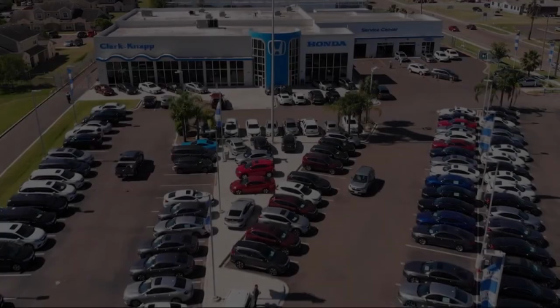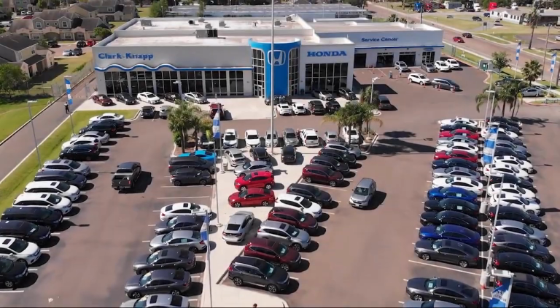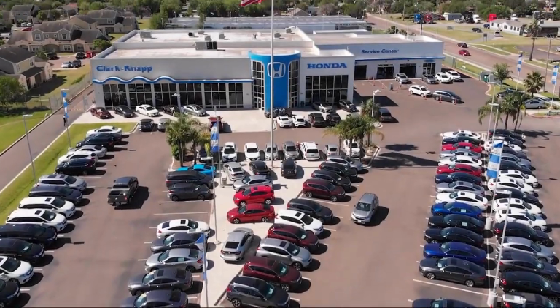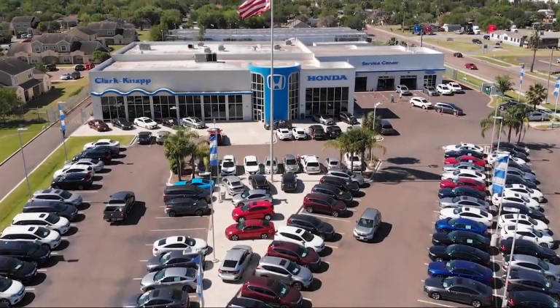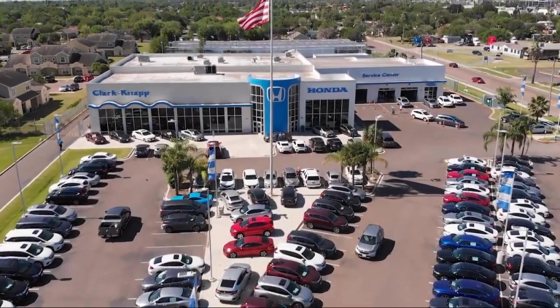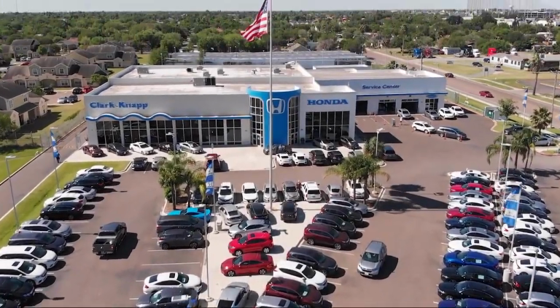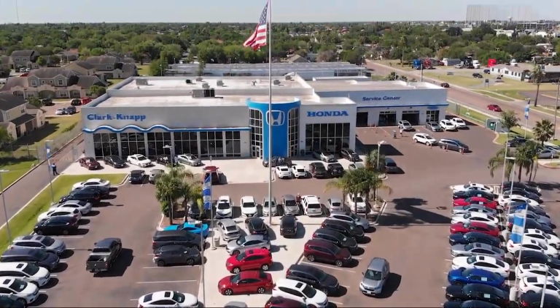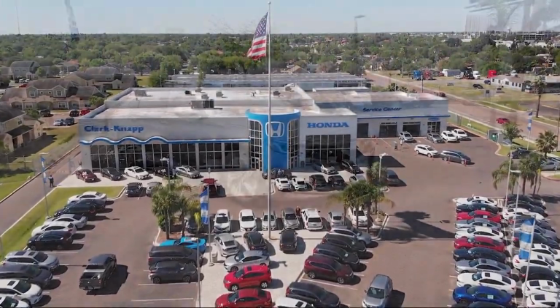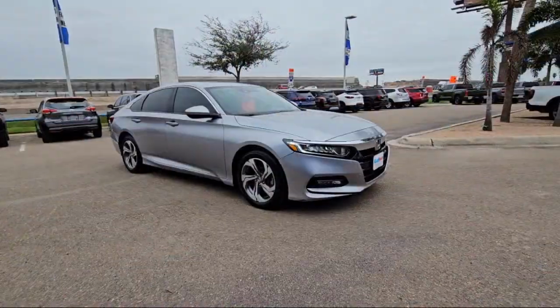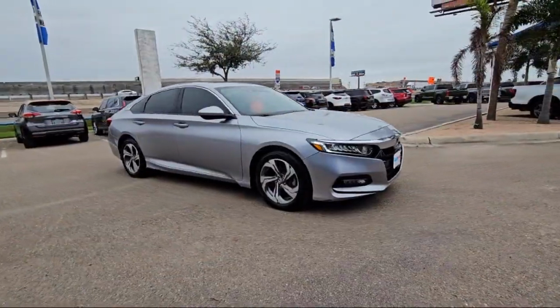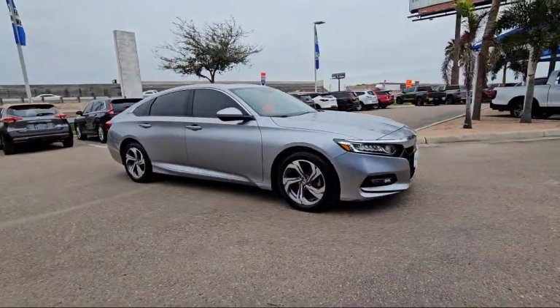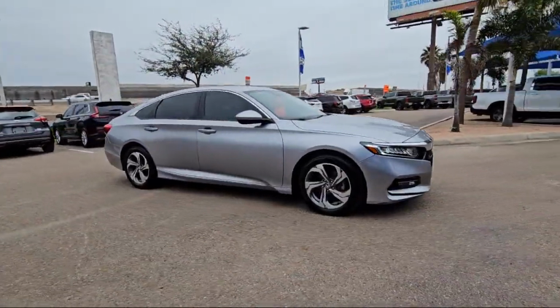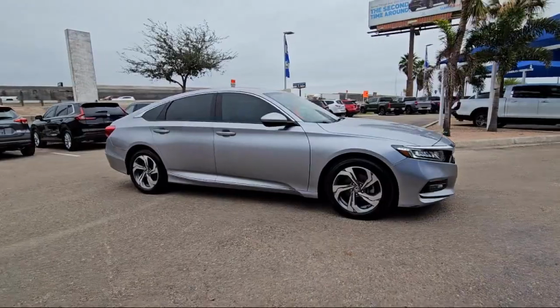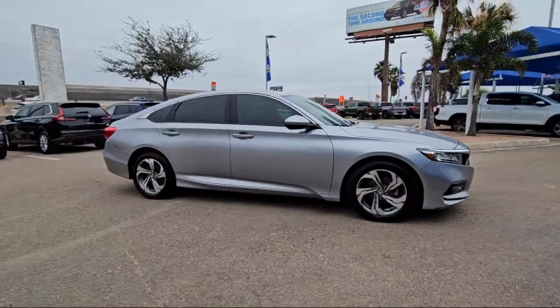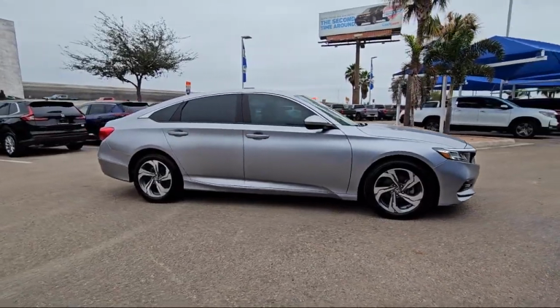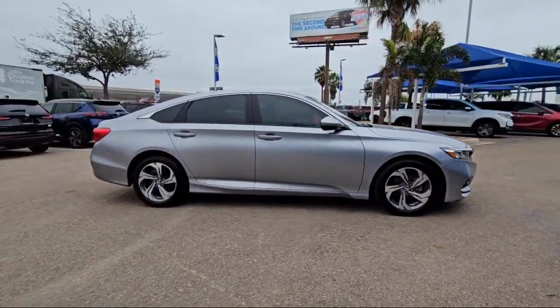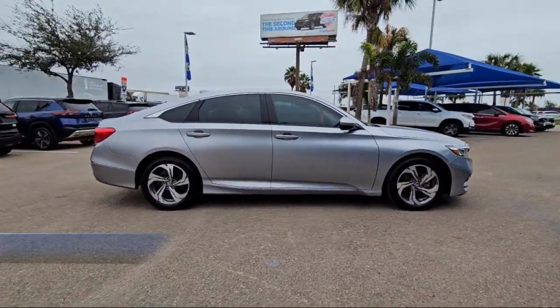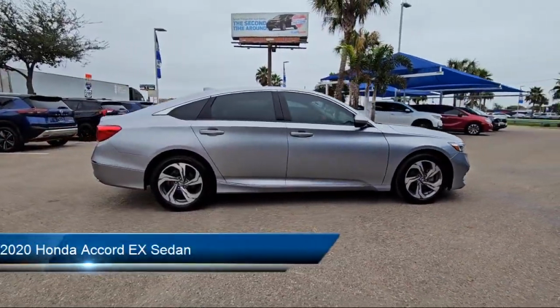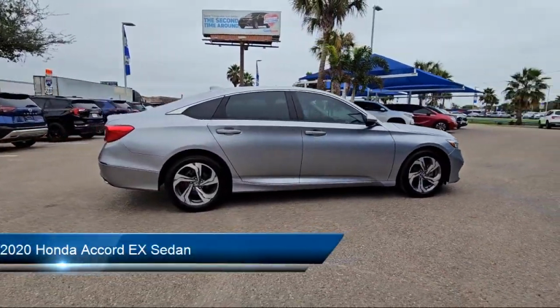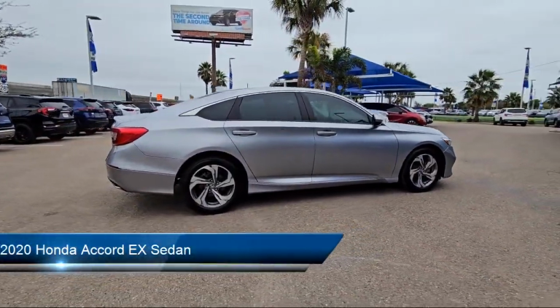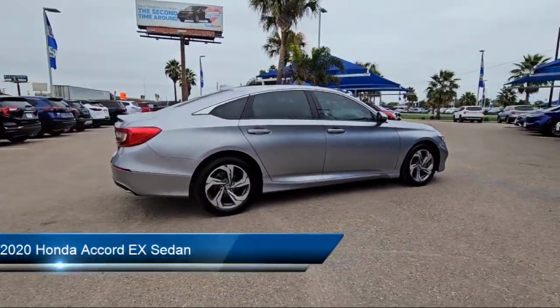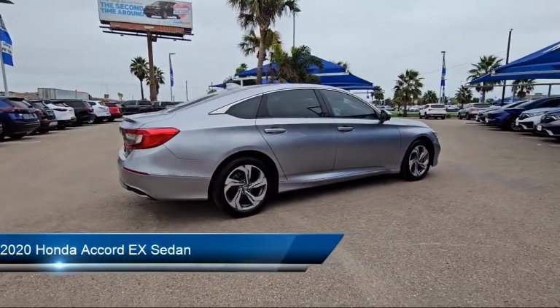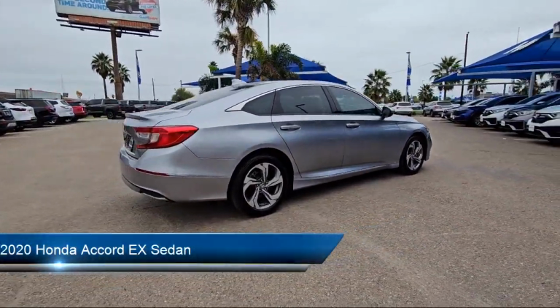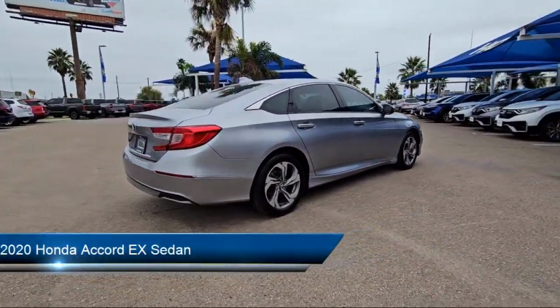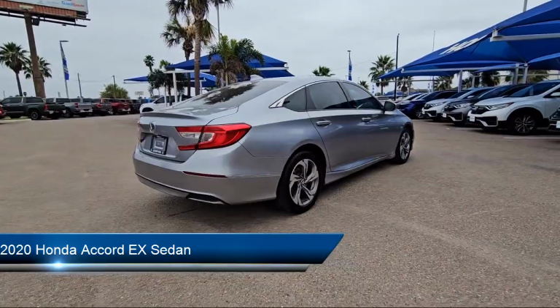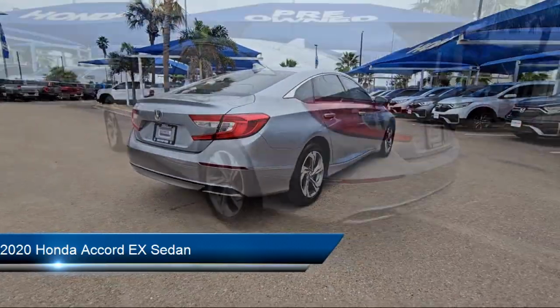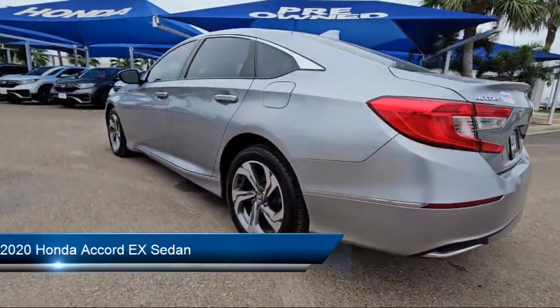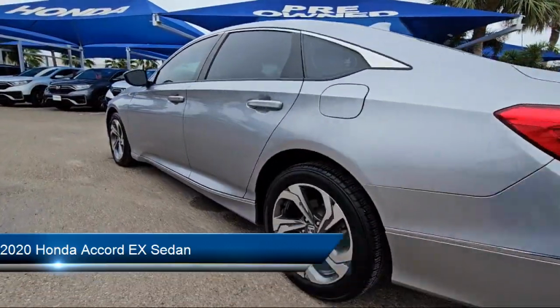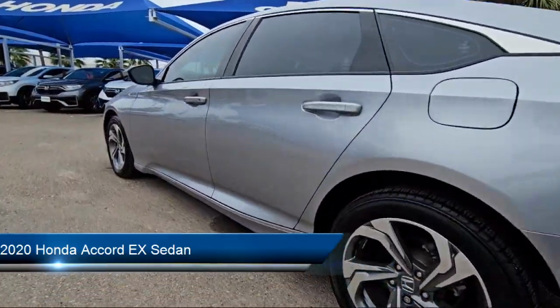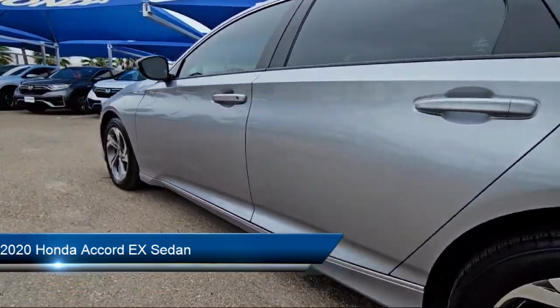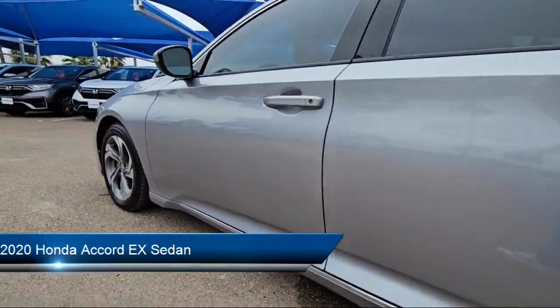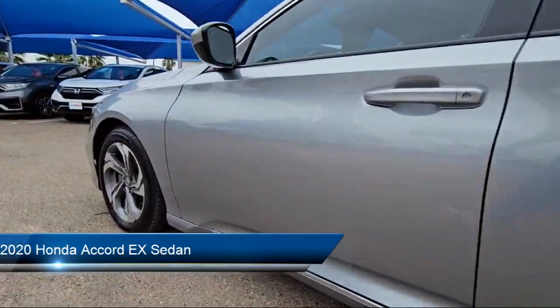Welcome to Clarkknapp Honda, and here's a look at another one of our great vehicles from our inventory. It comes equipped with keyless entry, Apple CarPlay and Android Auto, rear view camera, and alloy wheels.